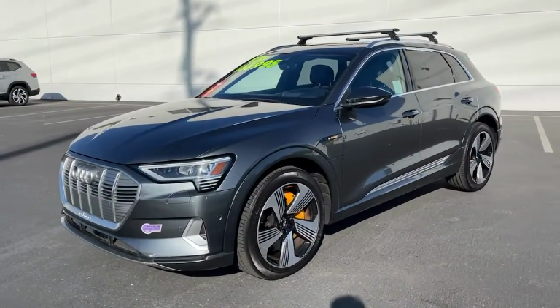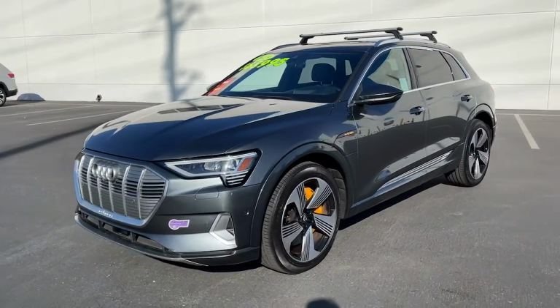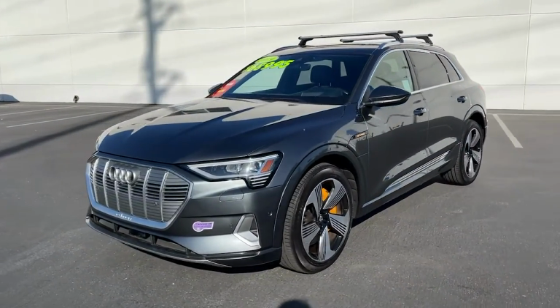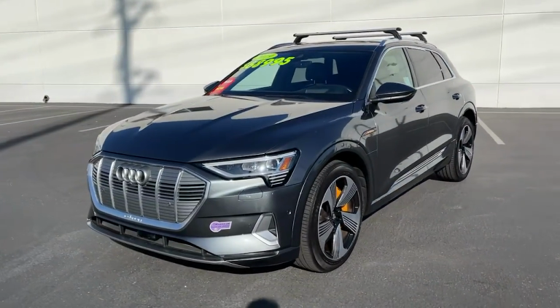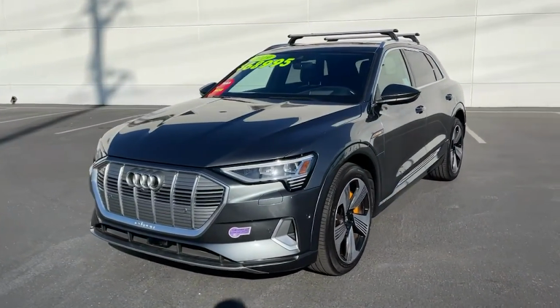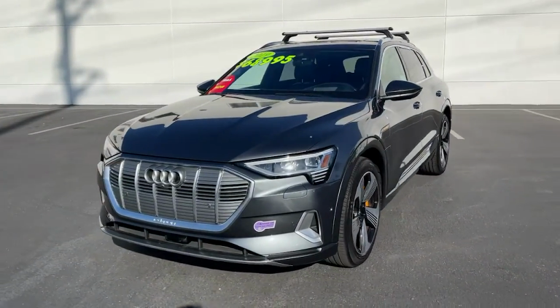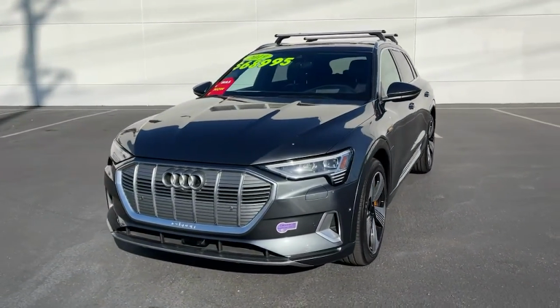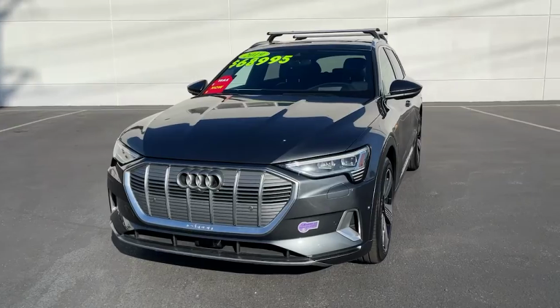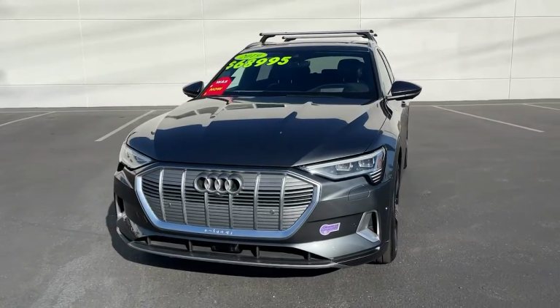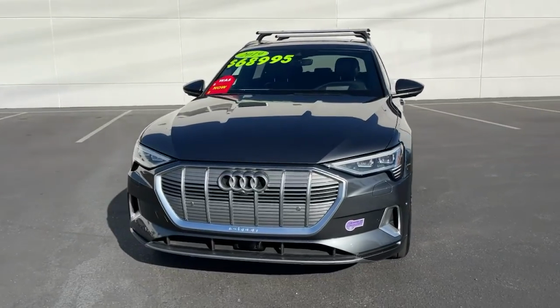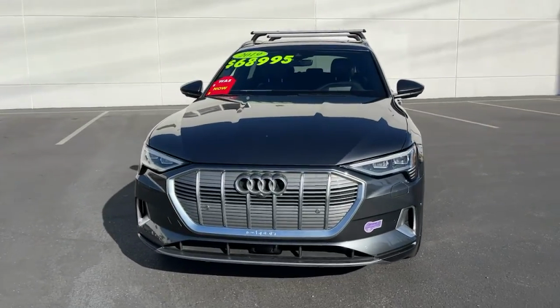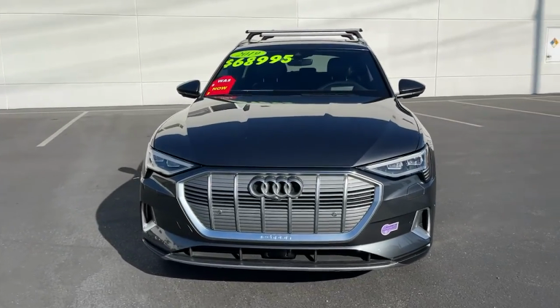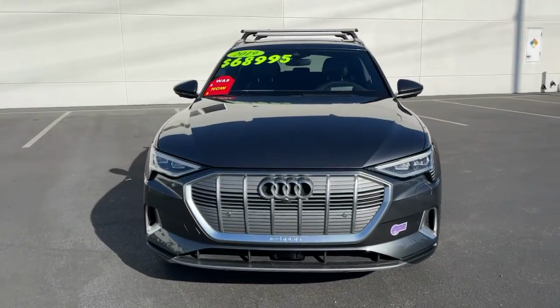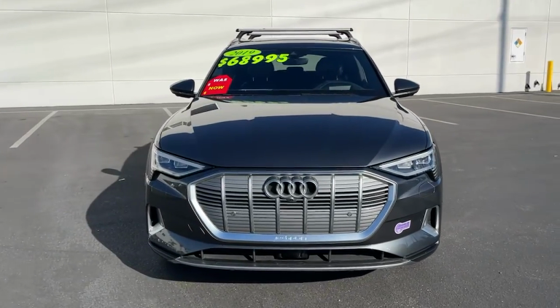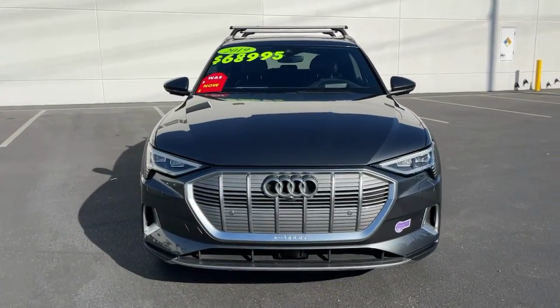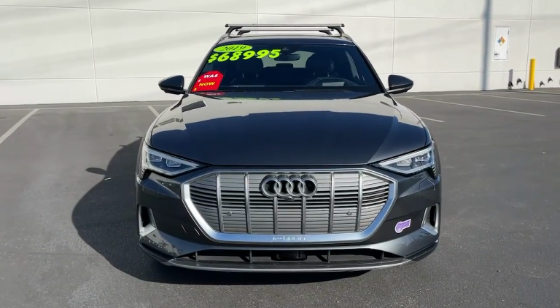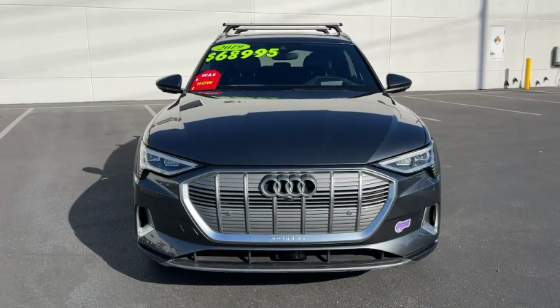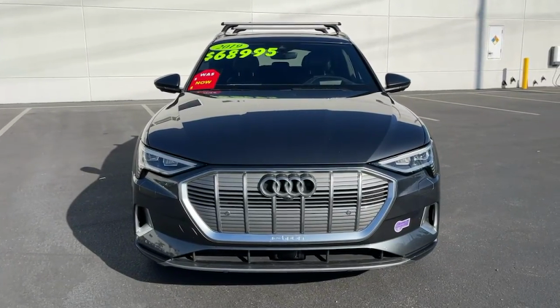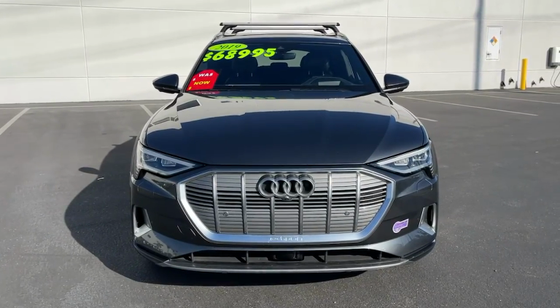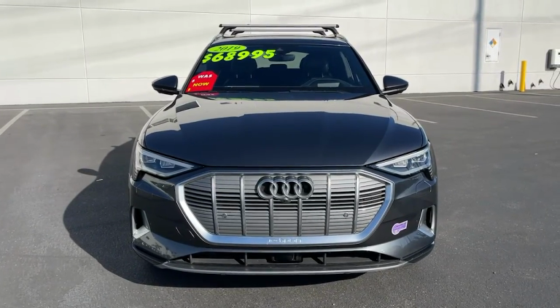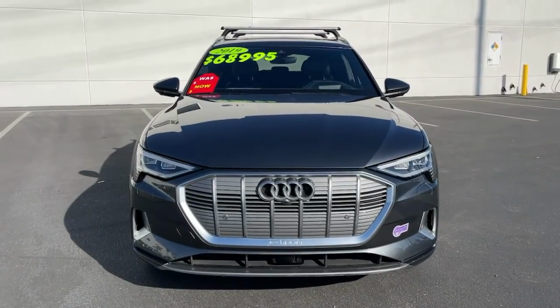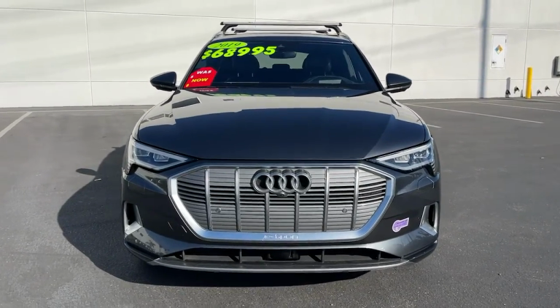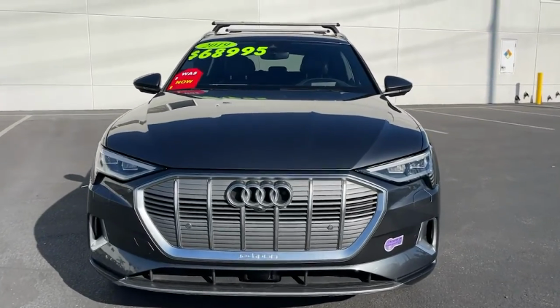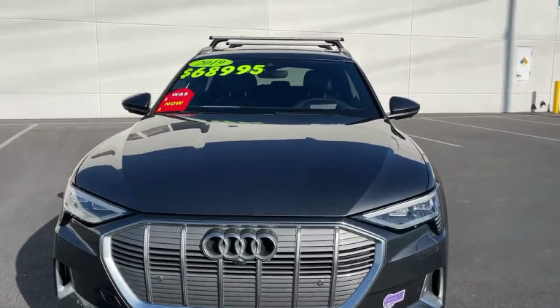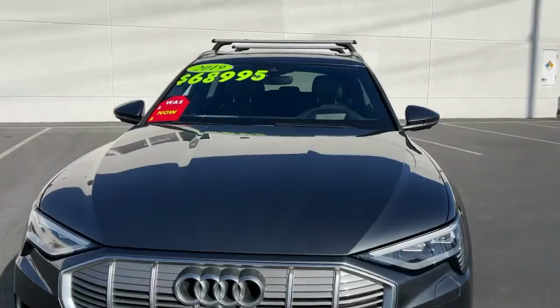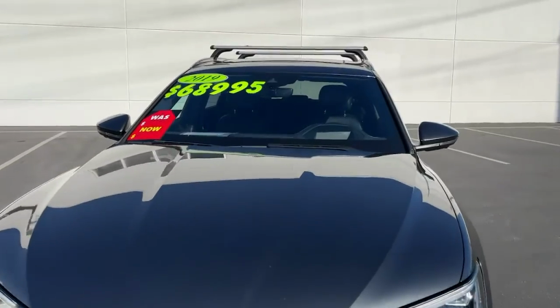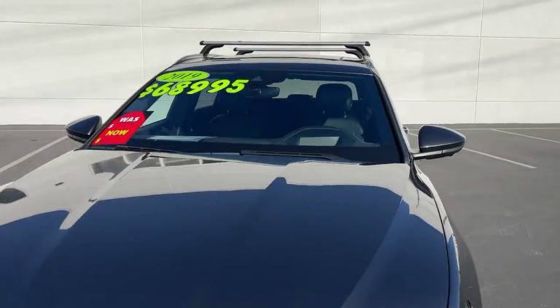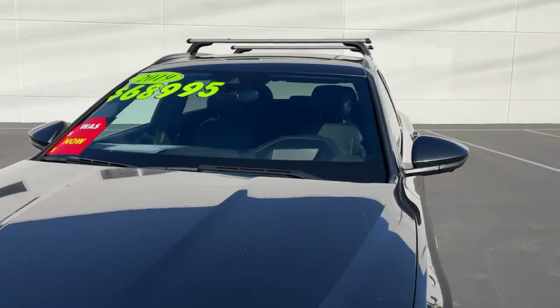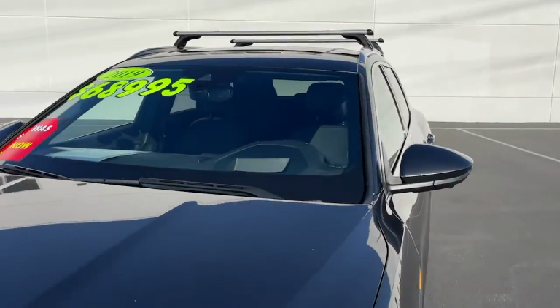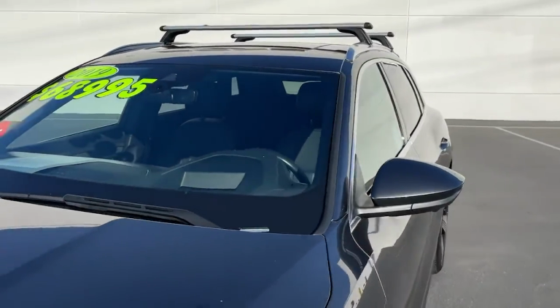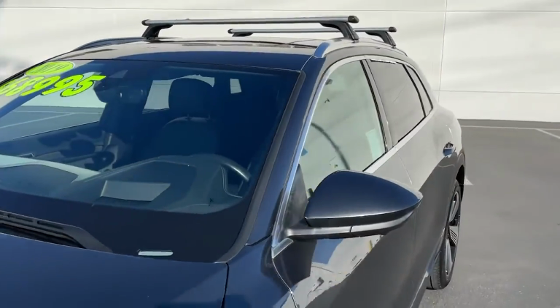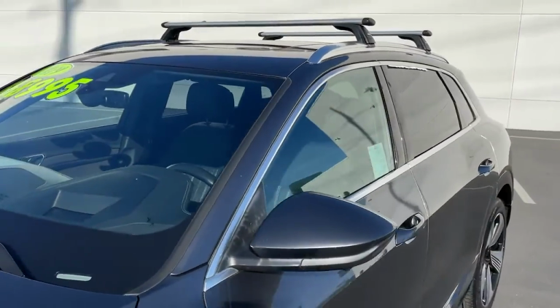Feel your pulse quicken in this potent e-tron GT. Treat yourself to a test drive today. Our staff will toss you the keys and give you an outstanding customer experience.